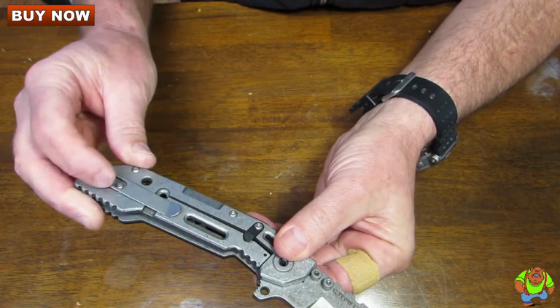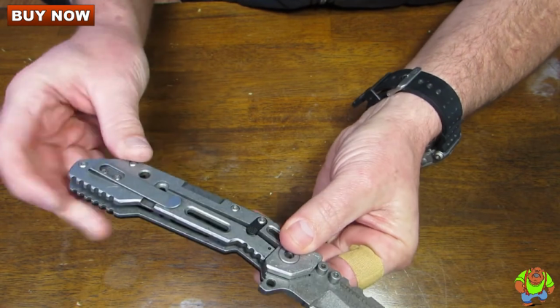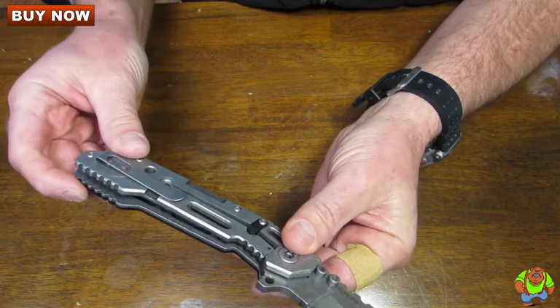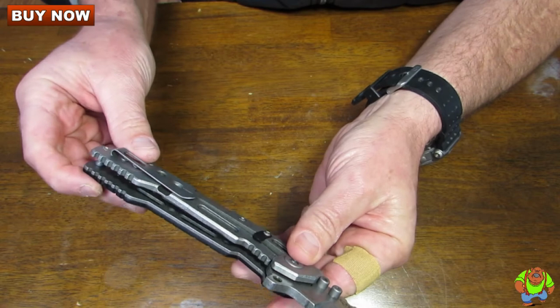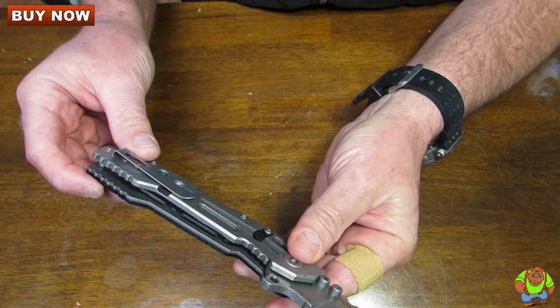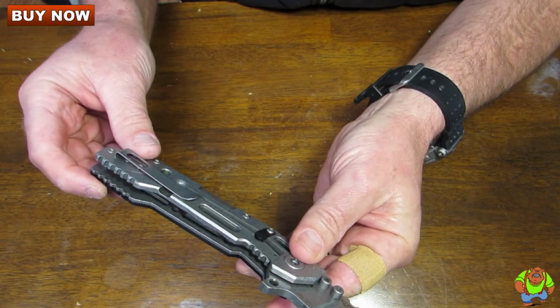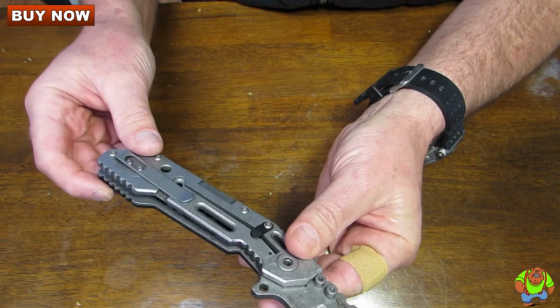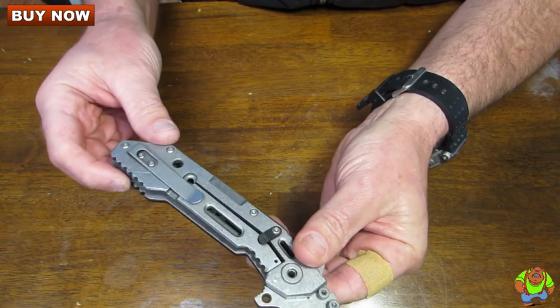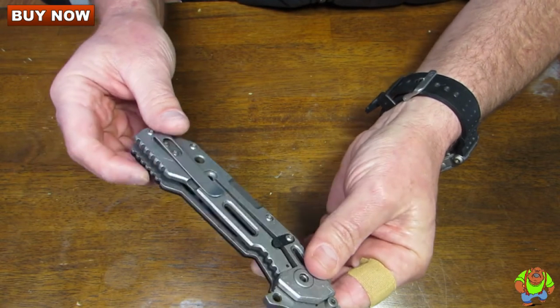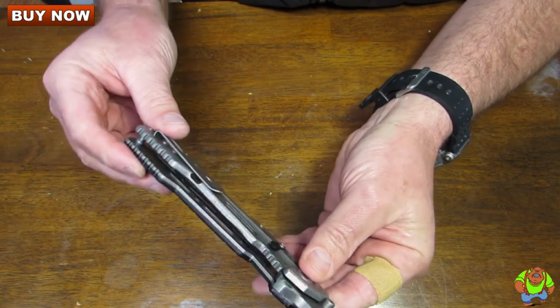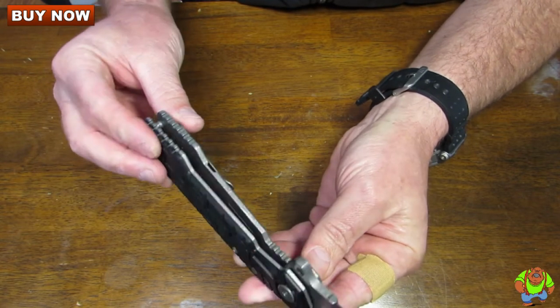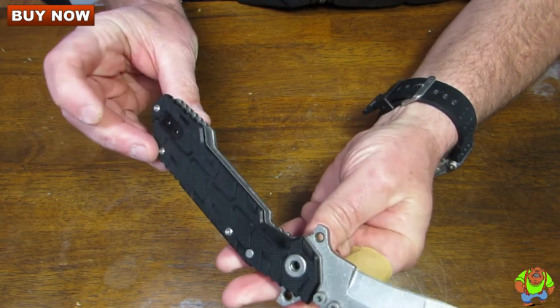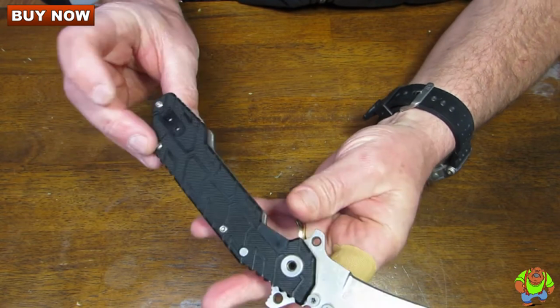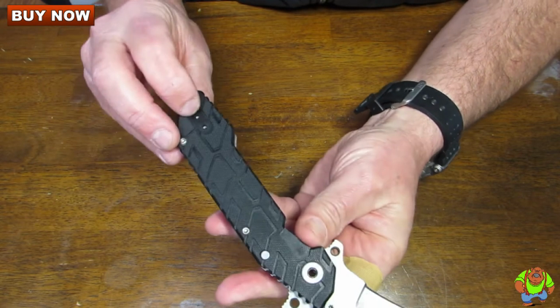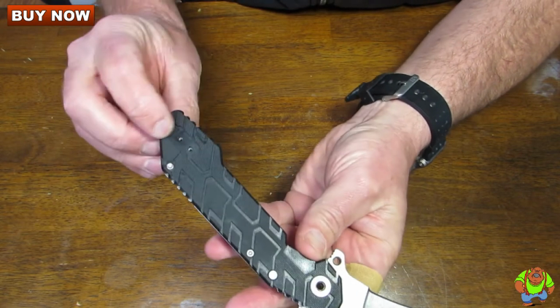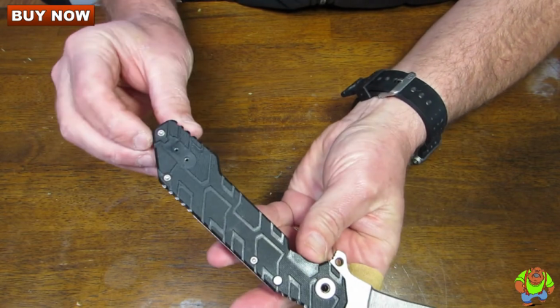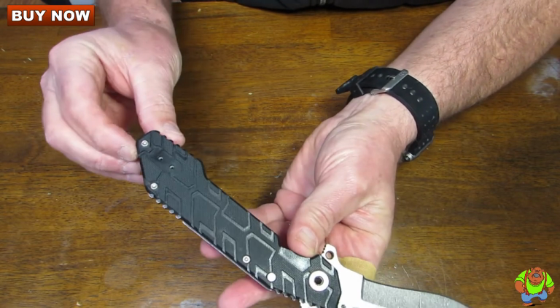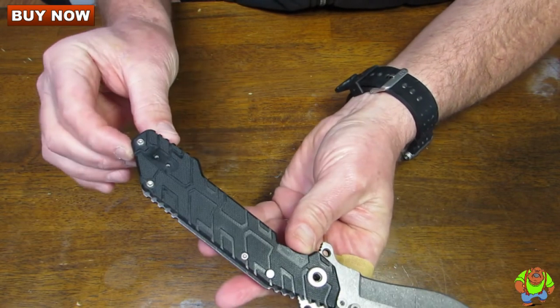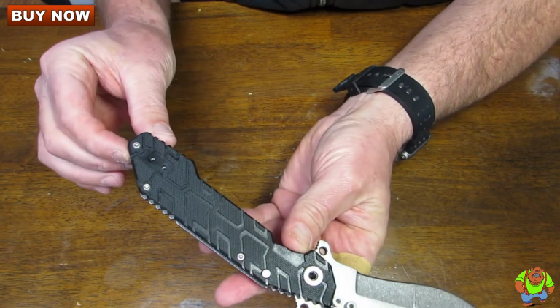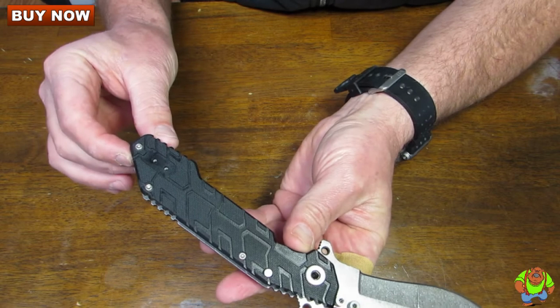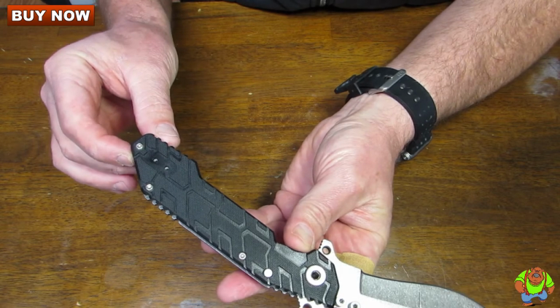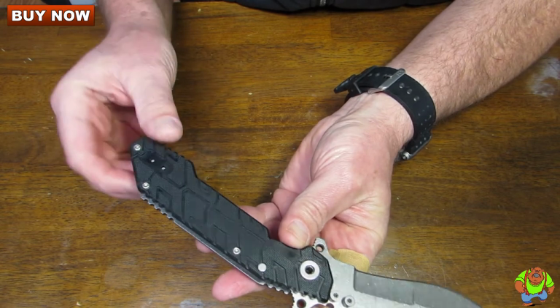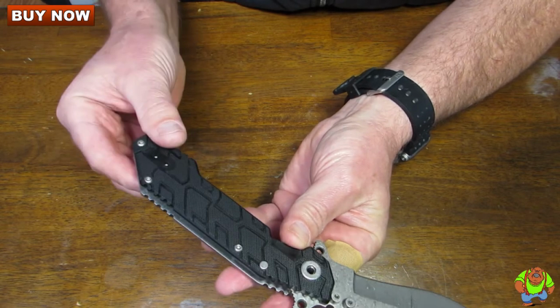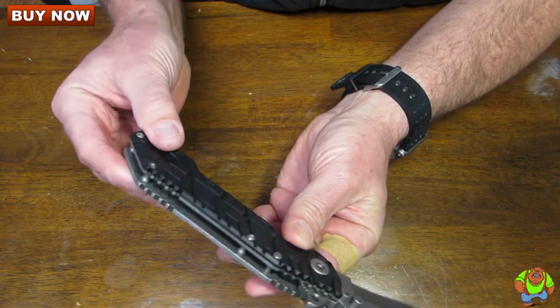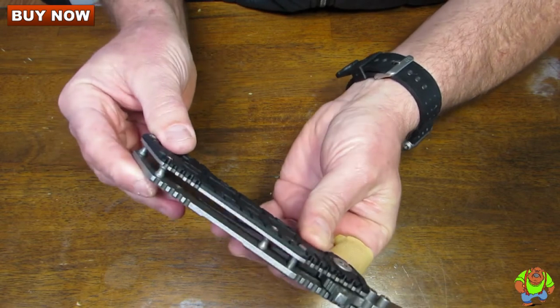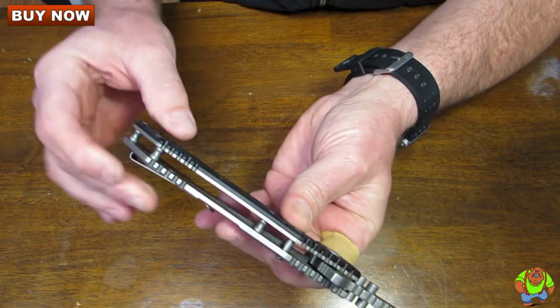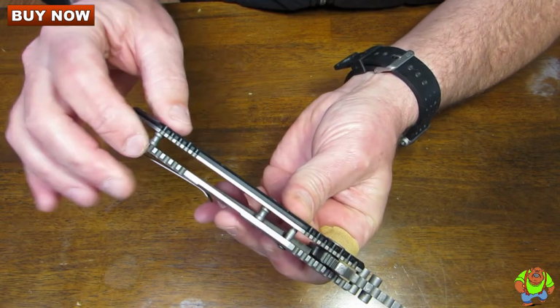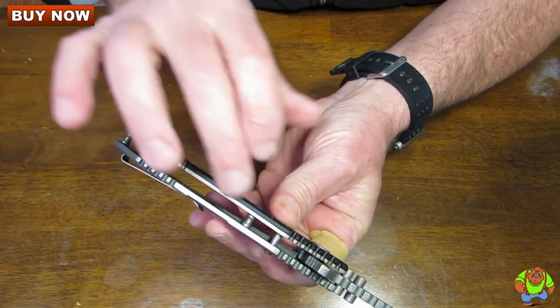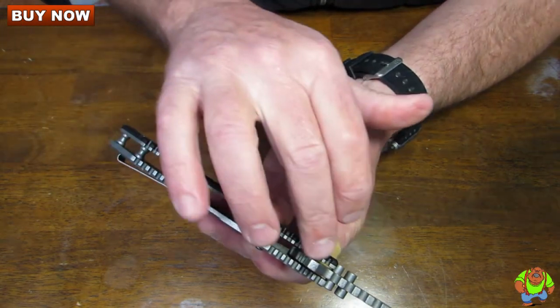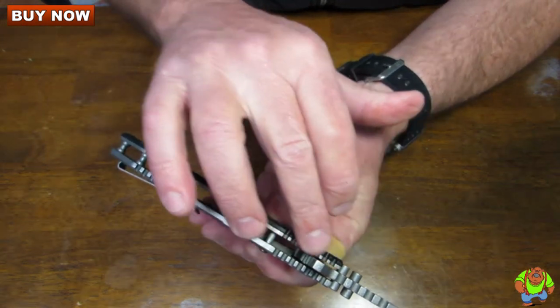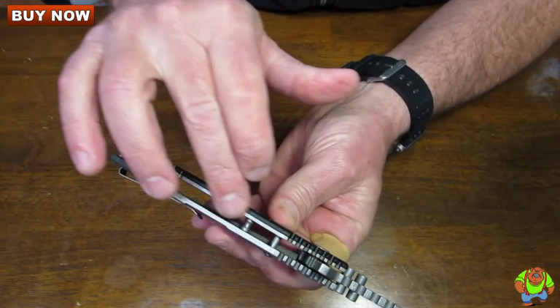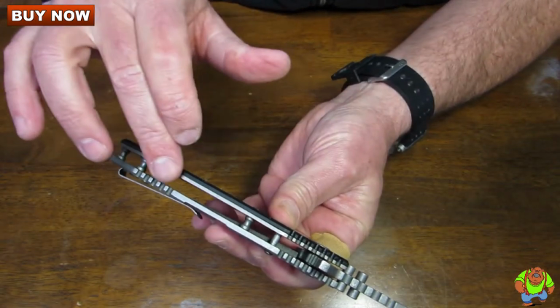The pocket clip is mounted for tip-up right-hand-side carry and it is reversible for right or left hand tip-up carry. Note there is jimping all along the spine here as well.